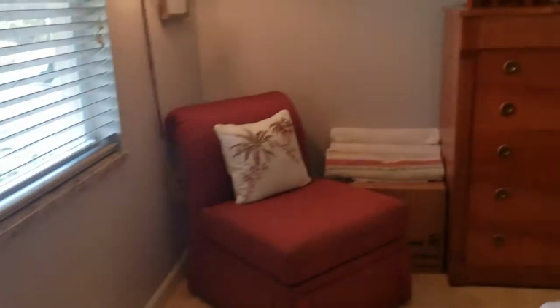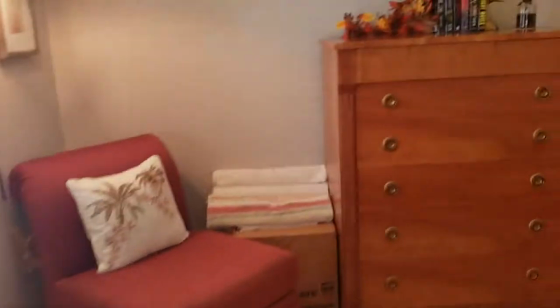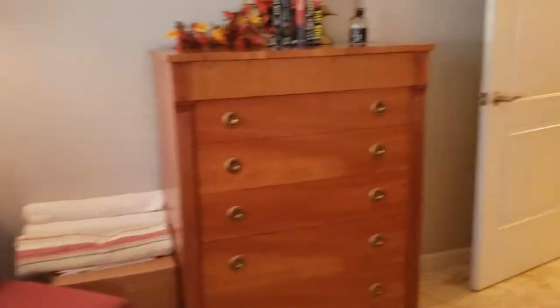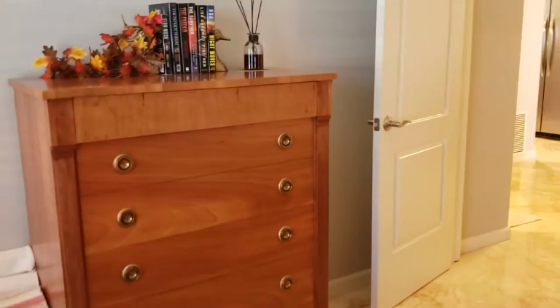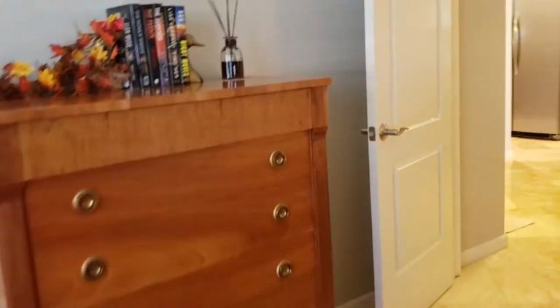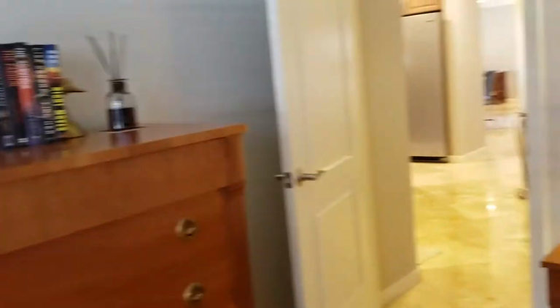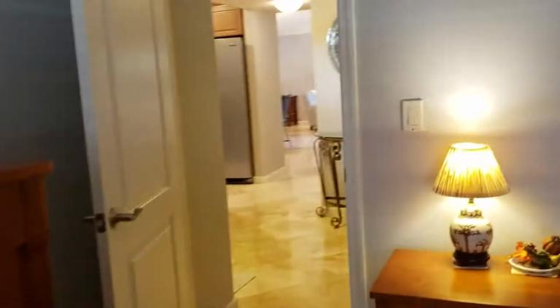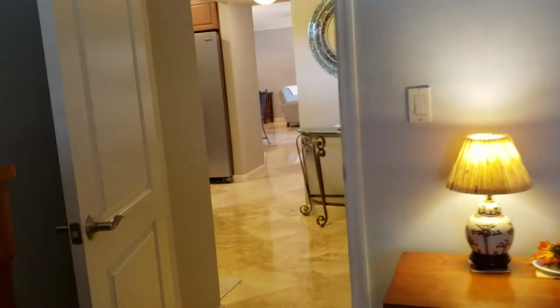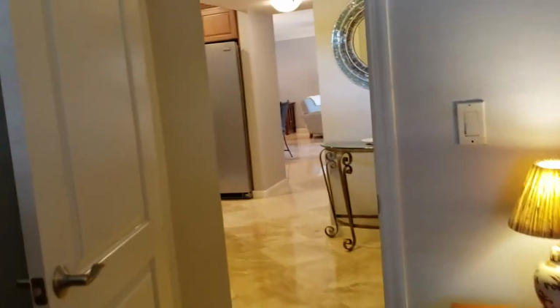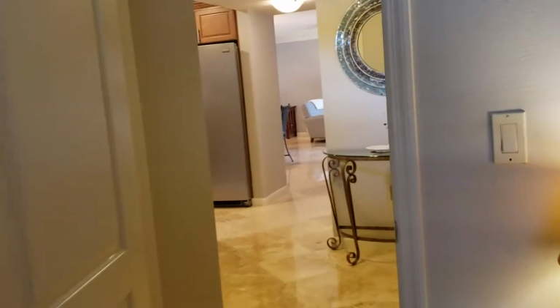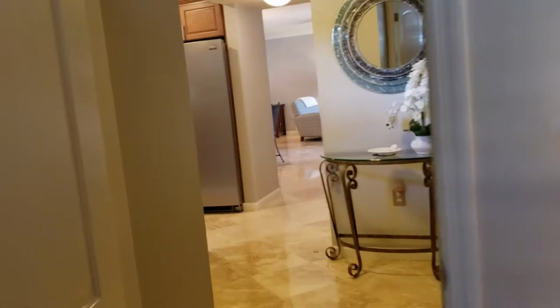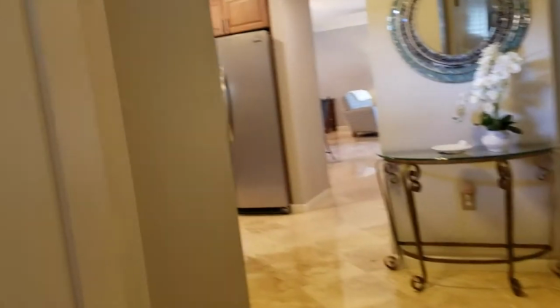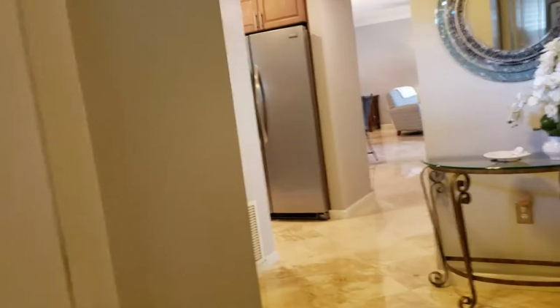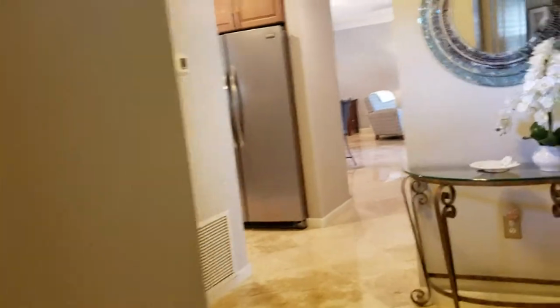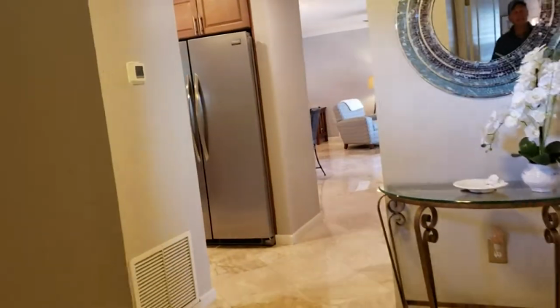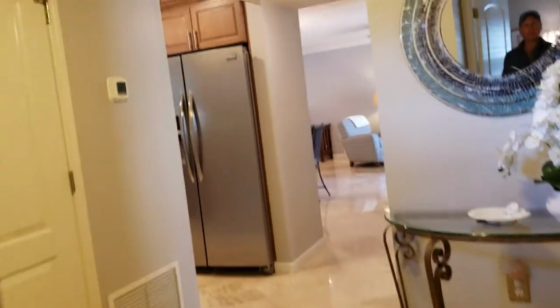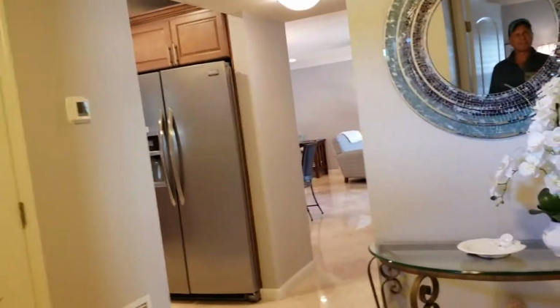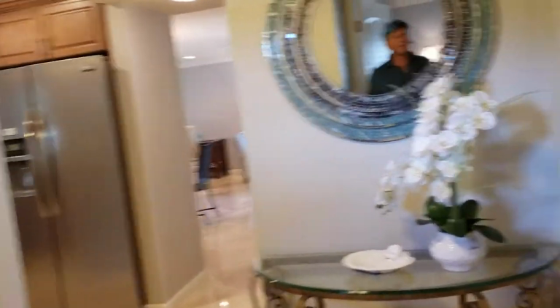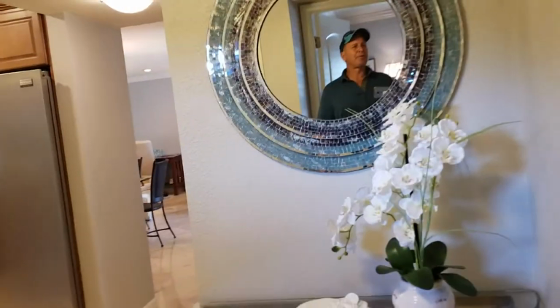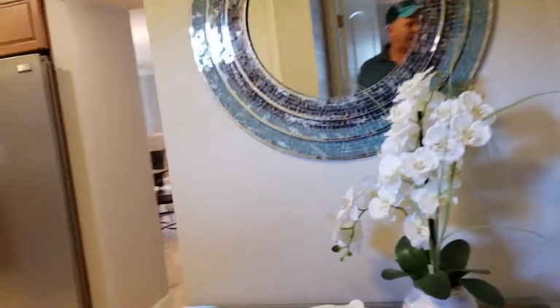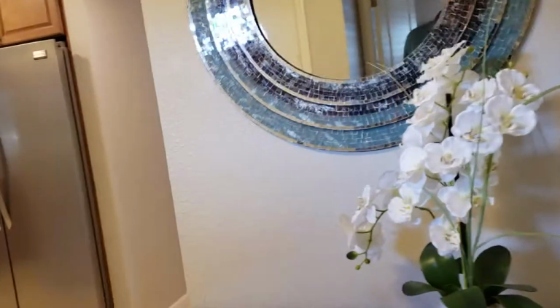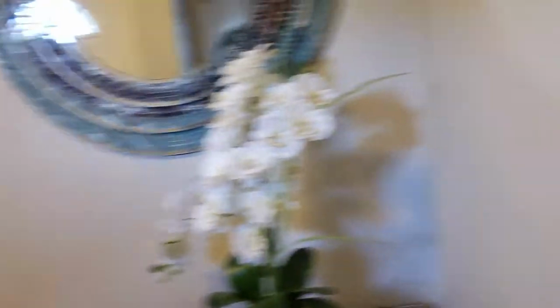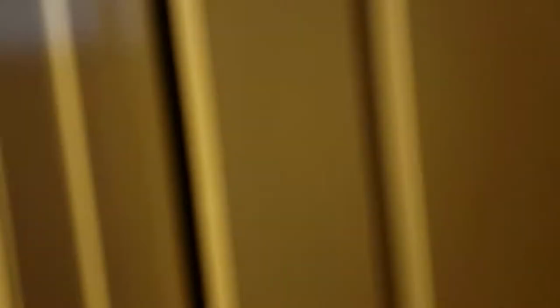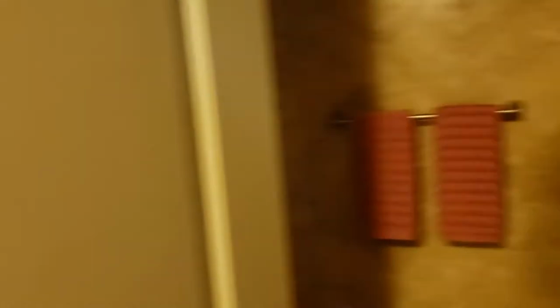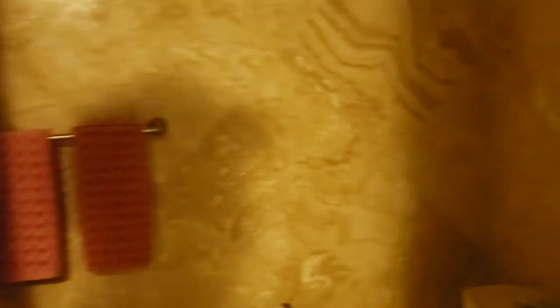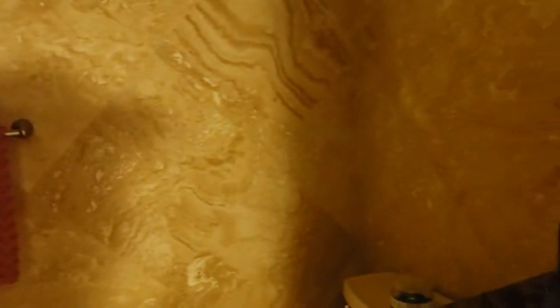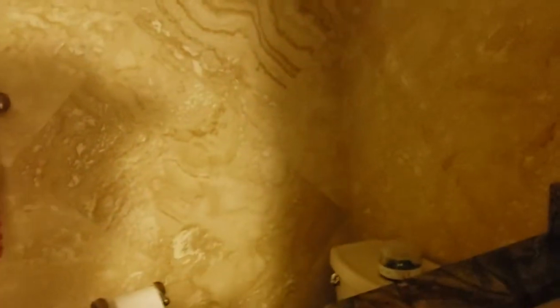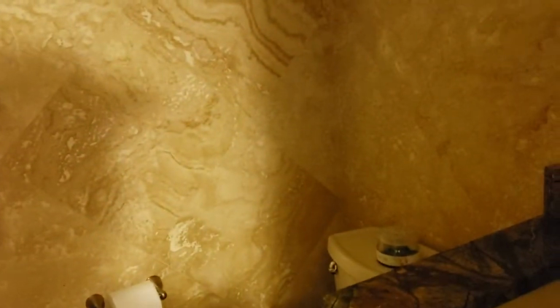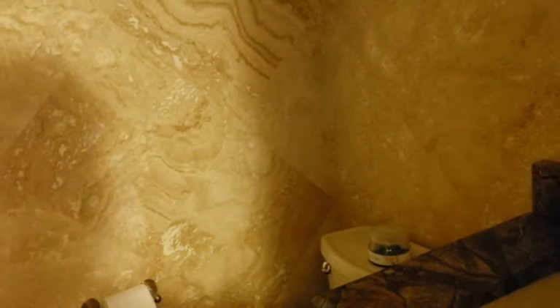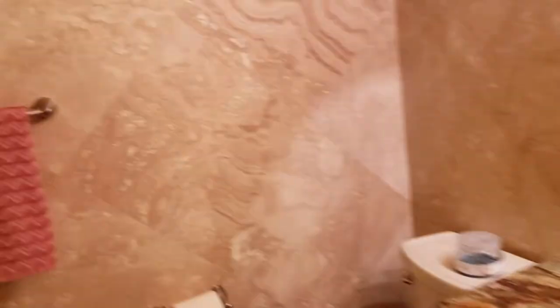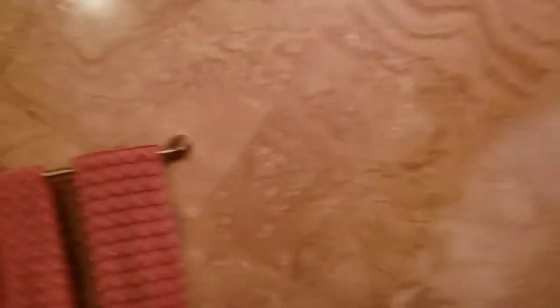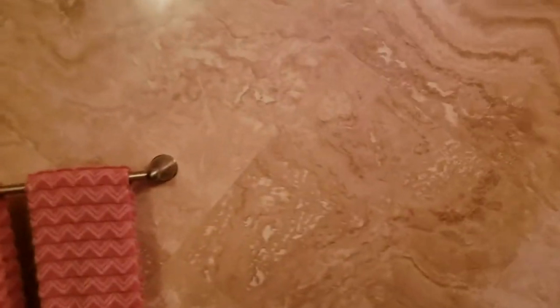This unit is really impeccable and it's pretty reasonably priced. The fees in here are only $439 per month, which is very reasonable for a waterfront condo.